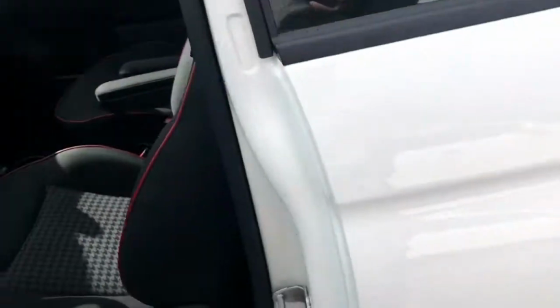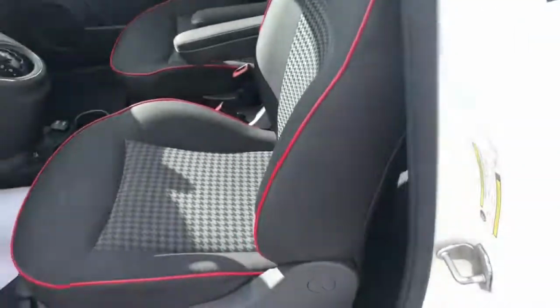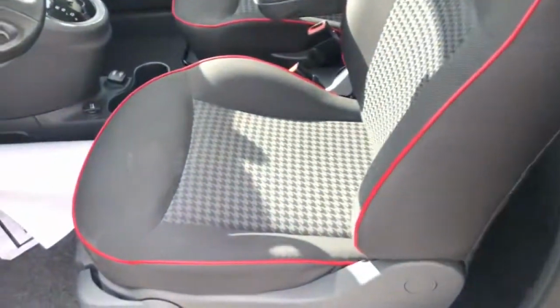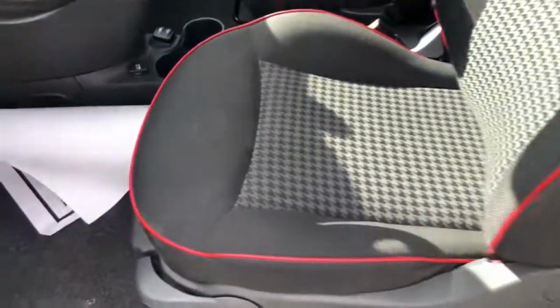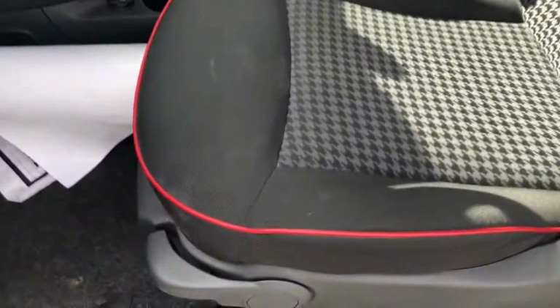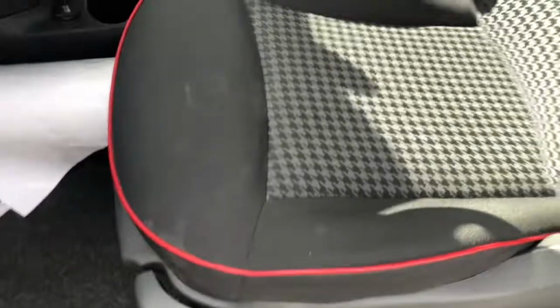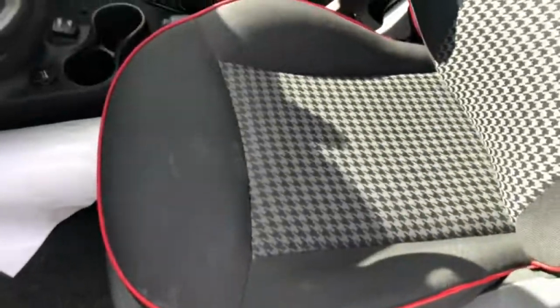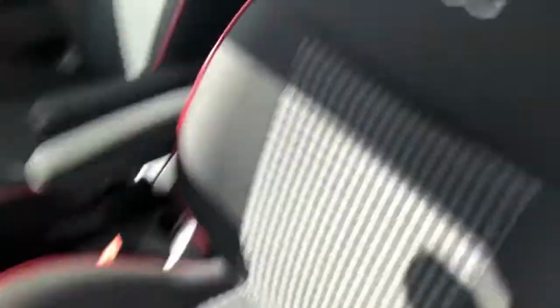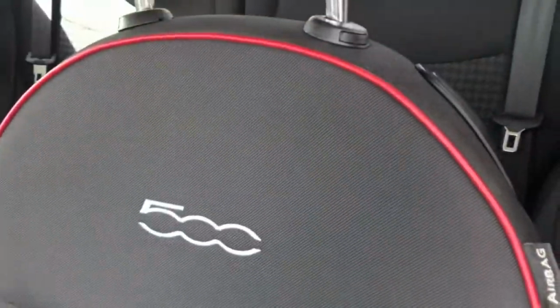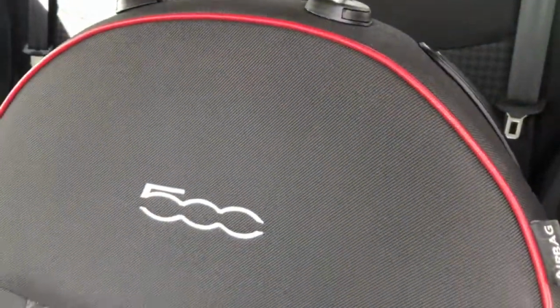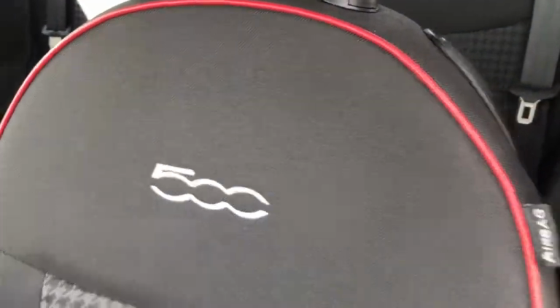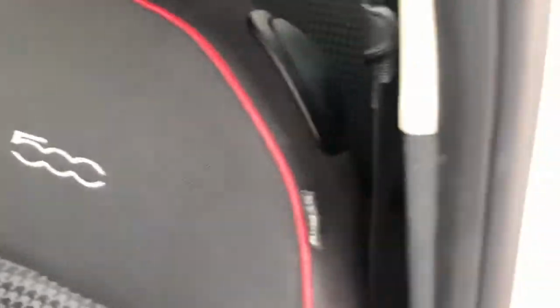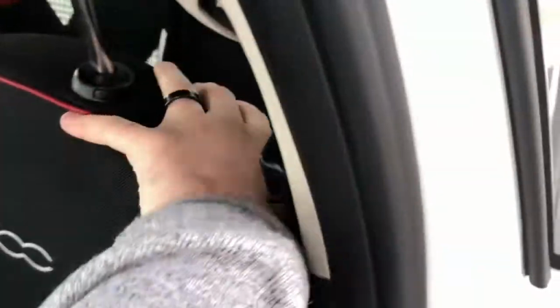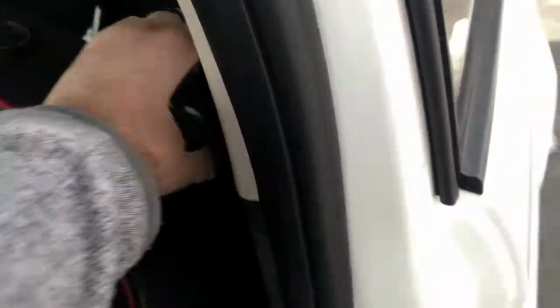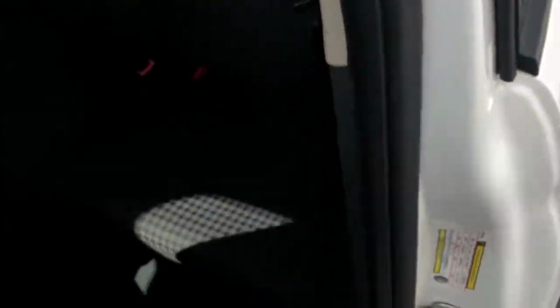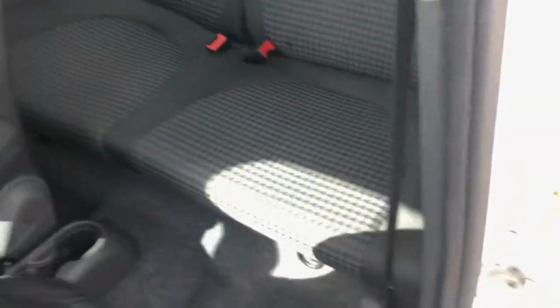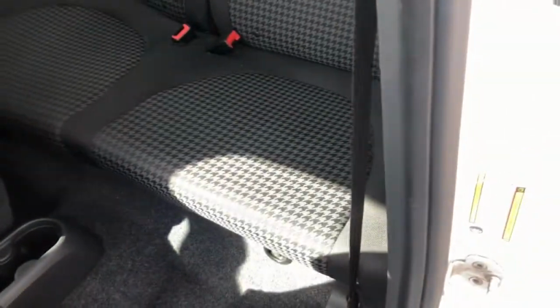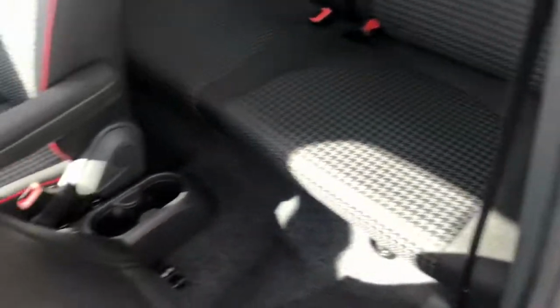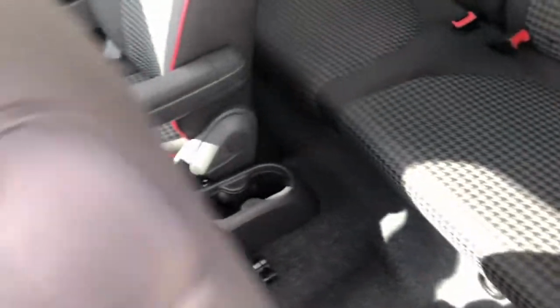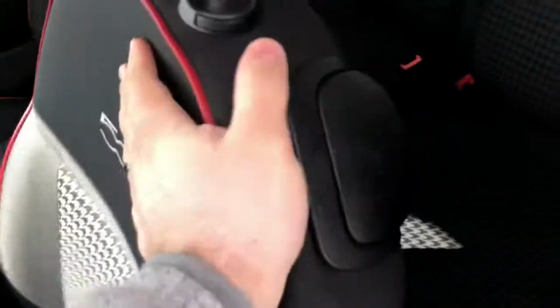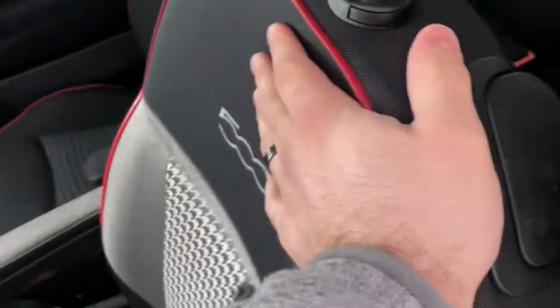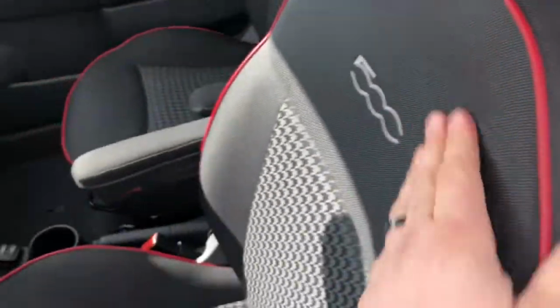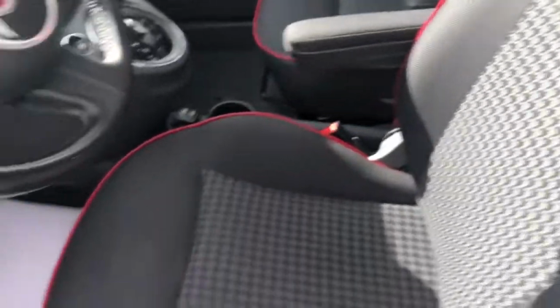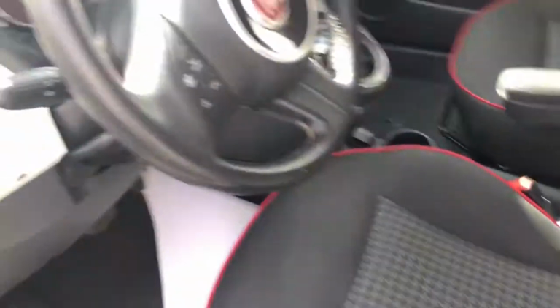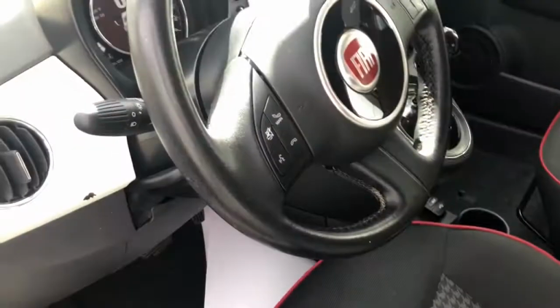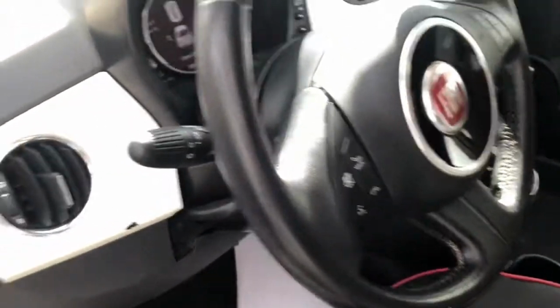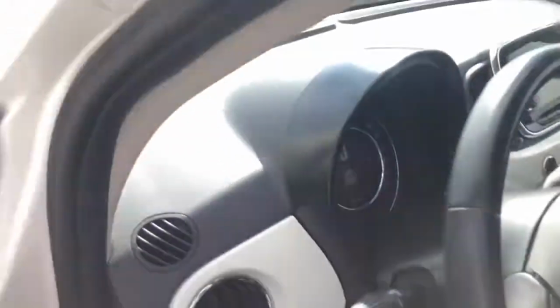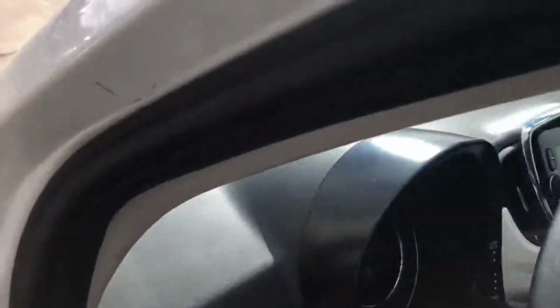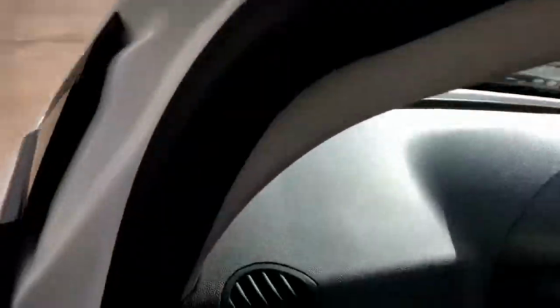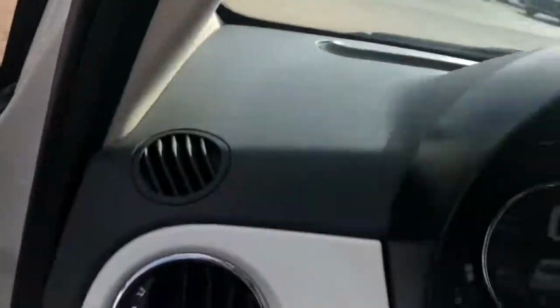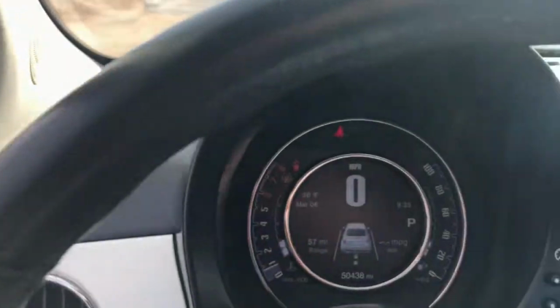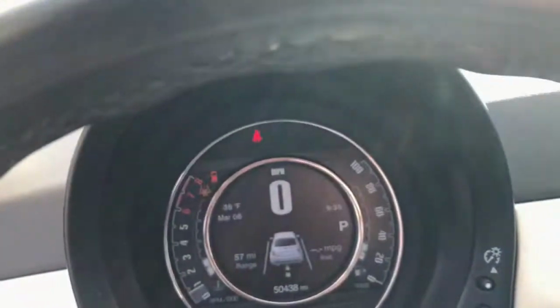Super easy to get in and out of. You get the red trim line on the seats, '500' on the side. Fold up if you need to get into the back, which is great.